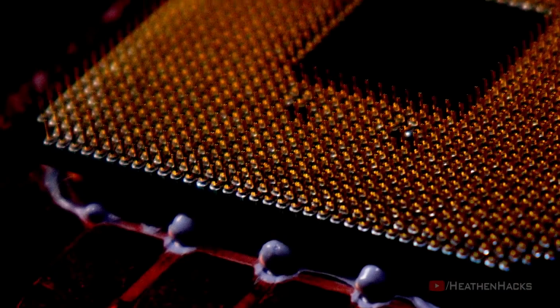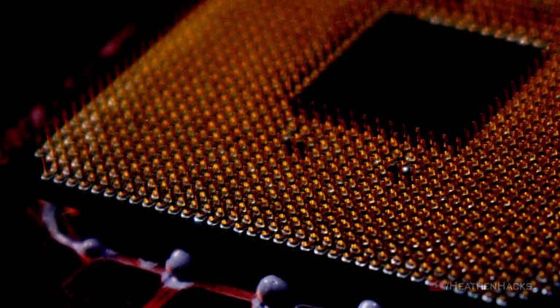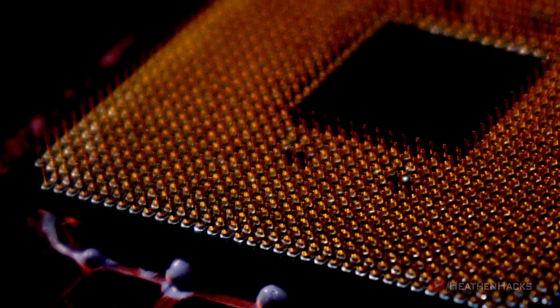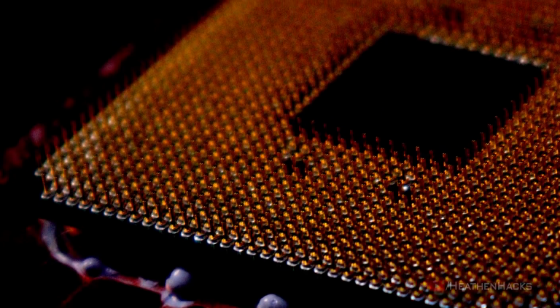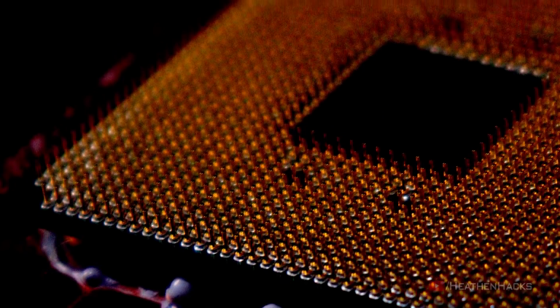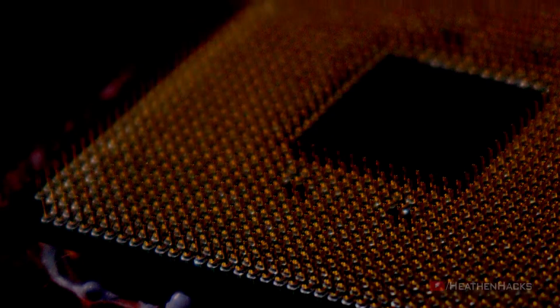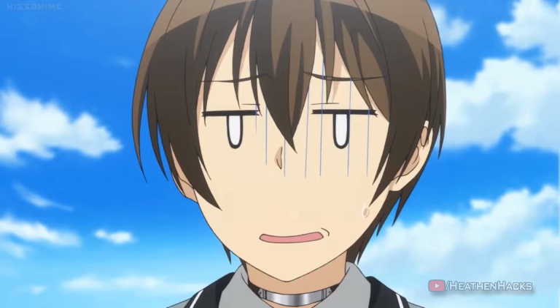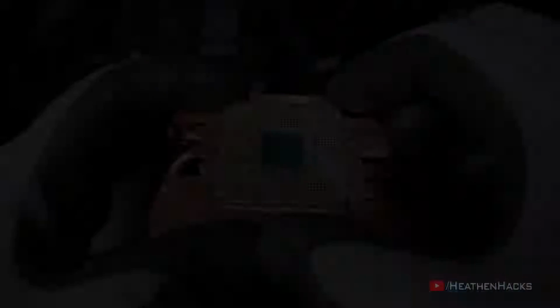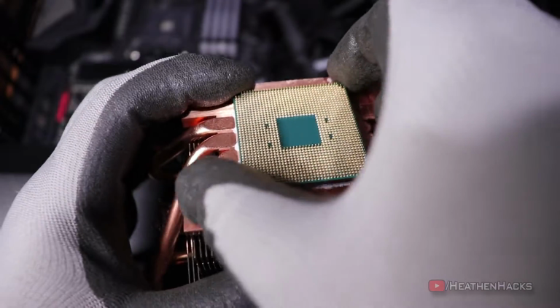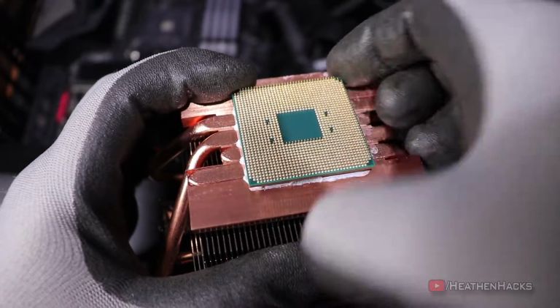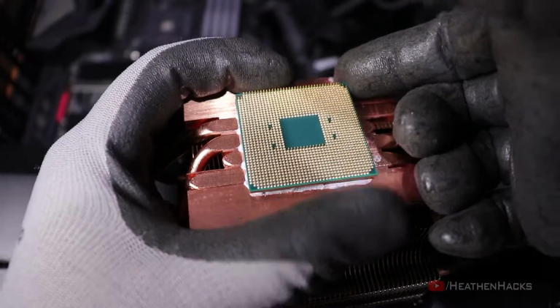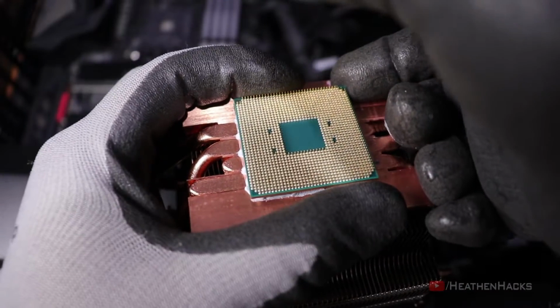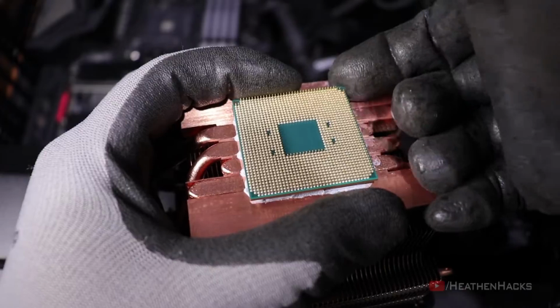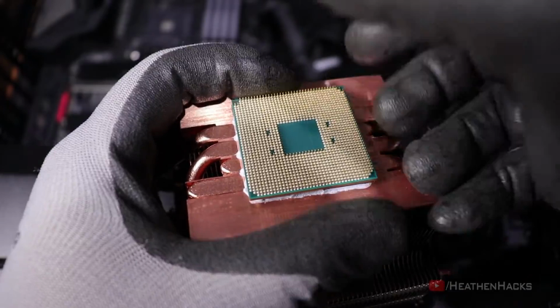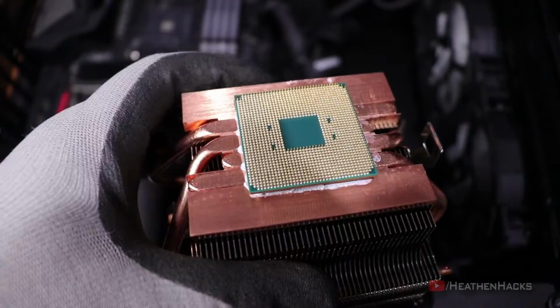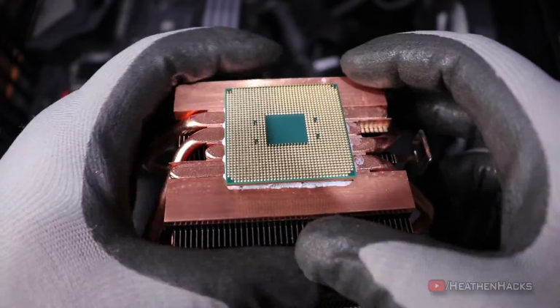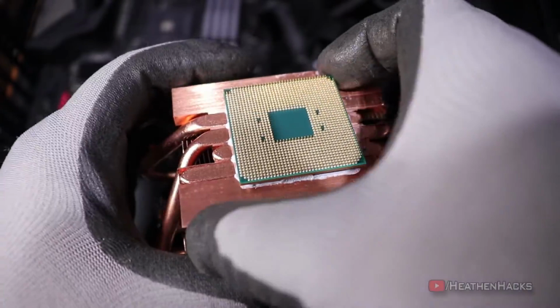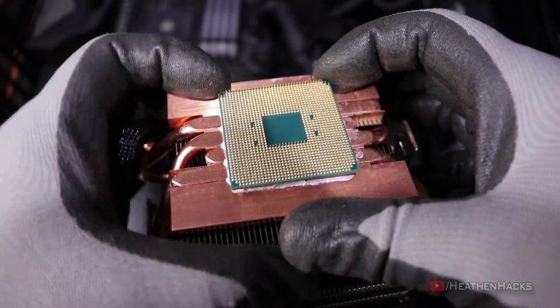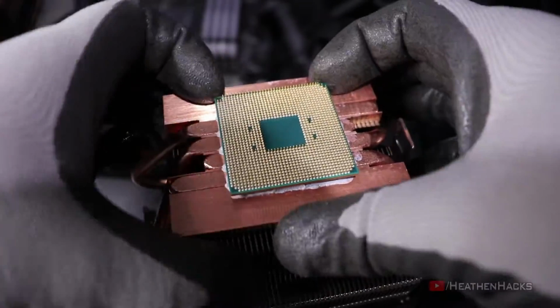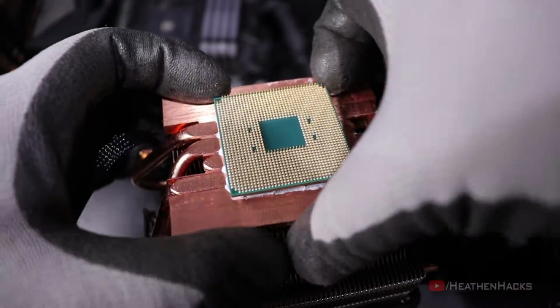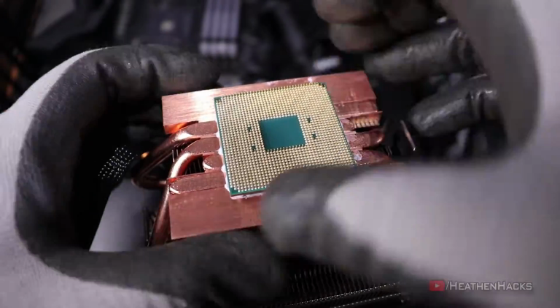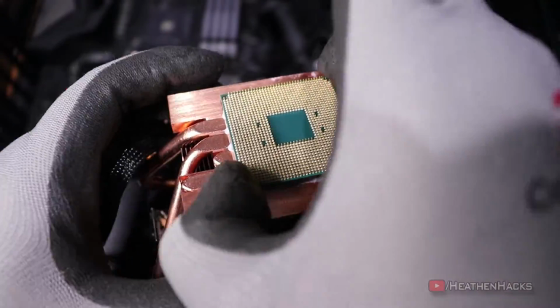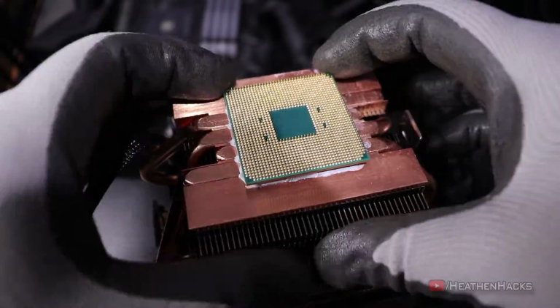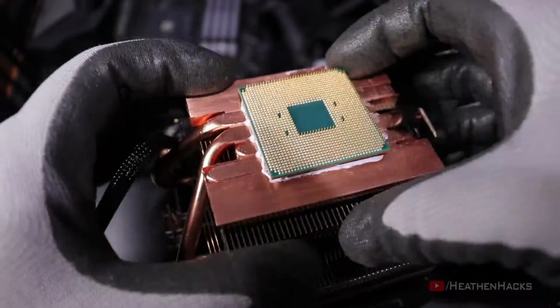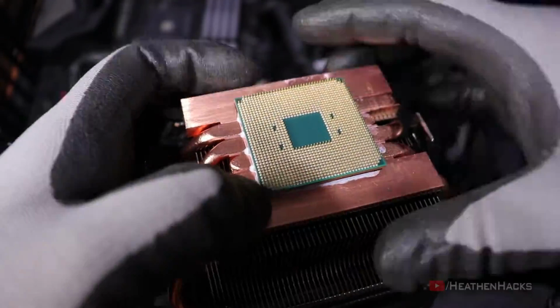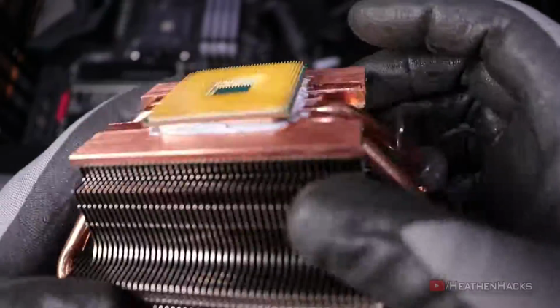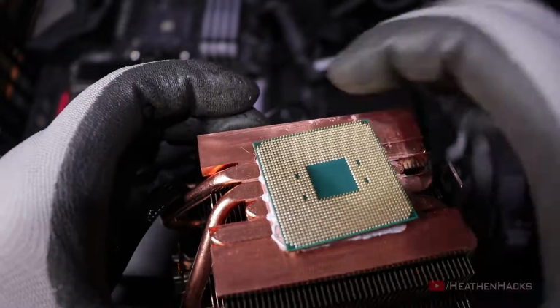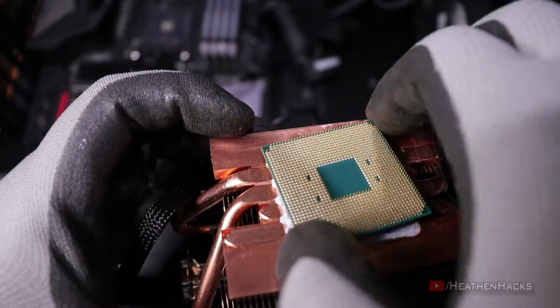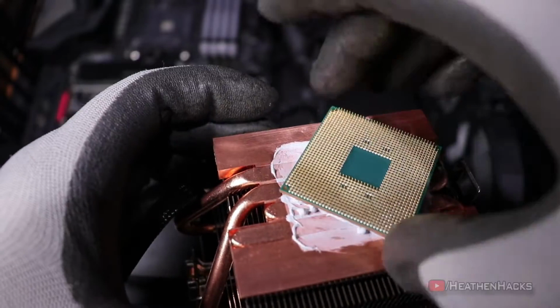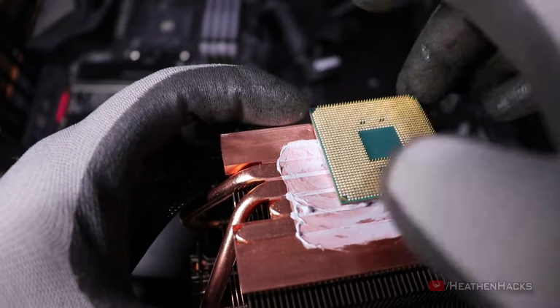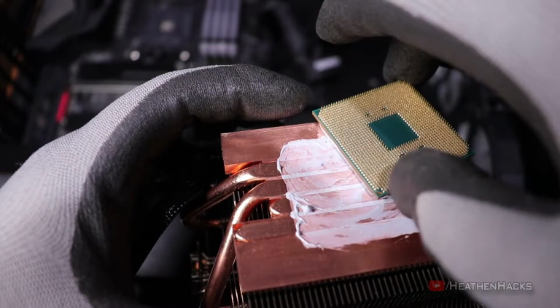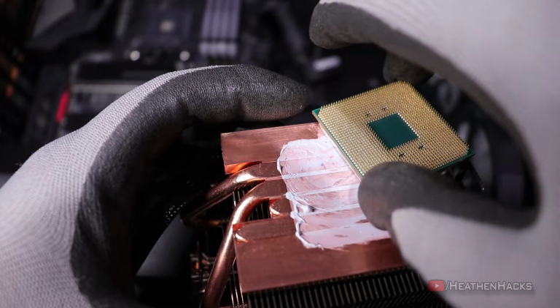No bent pins though, luckily. I'm going to try and remove it as safely as I can. As you can see, it's stuck on it like glue and the only way to remove it is by twisting it.